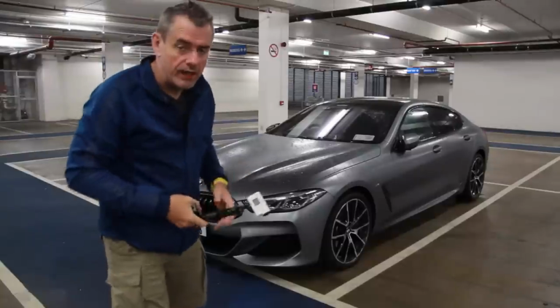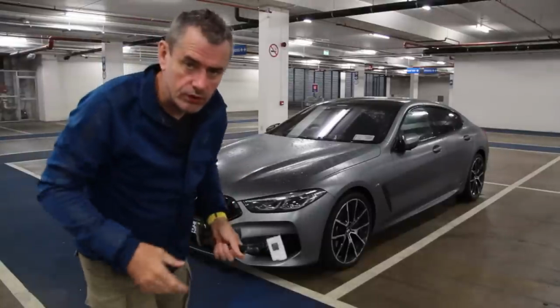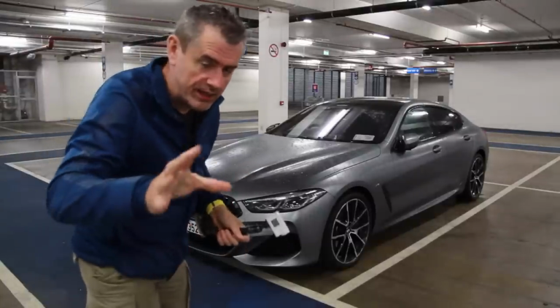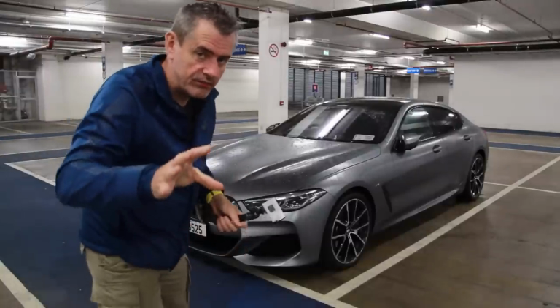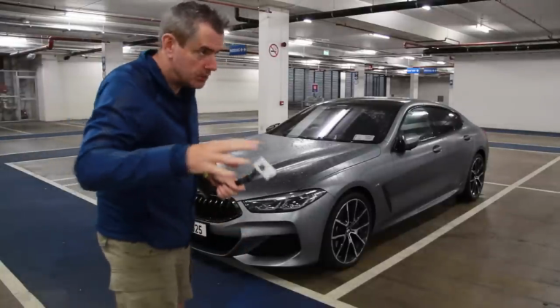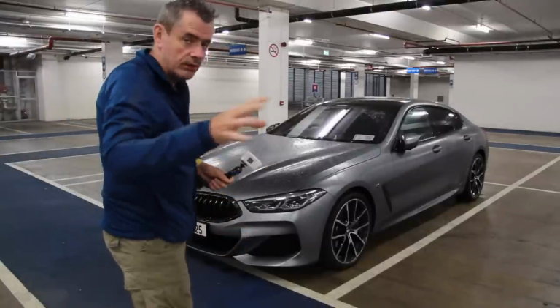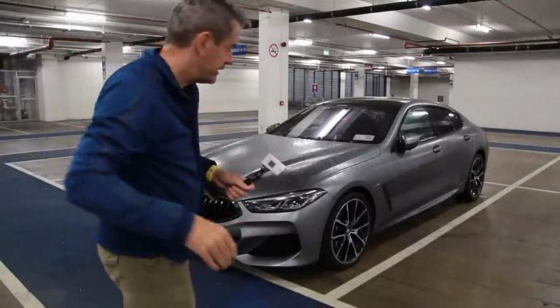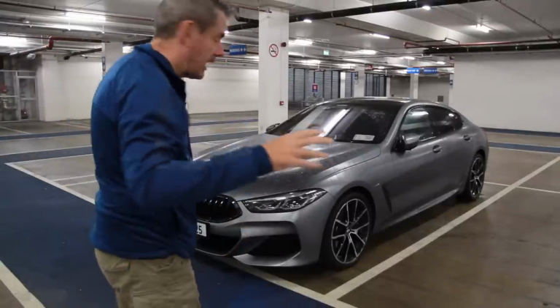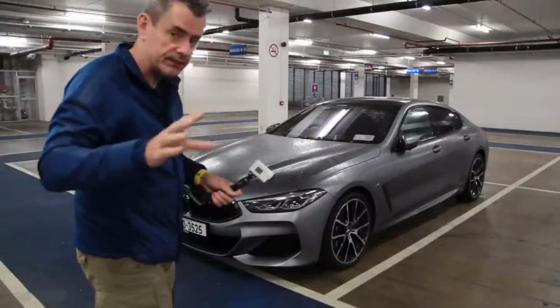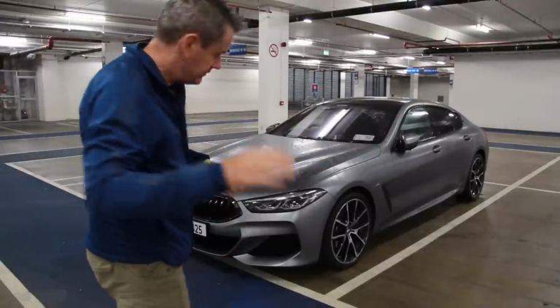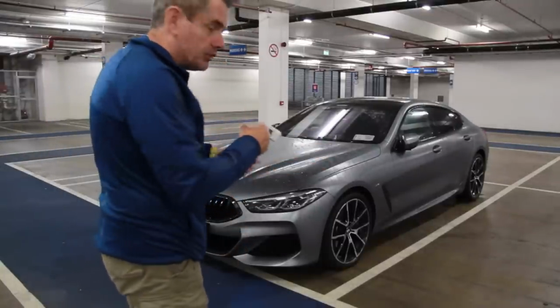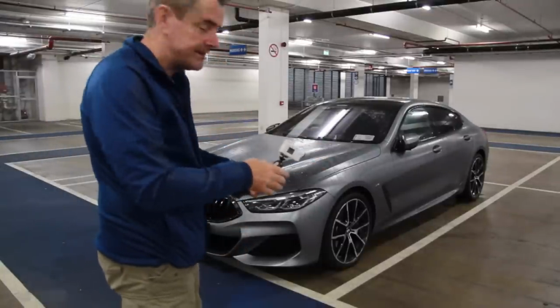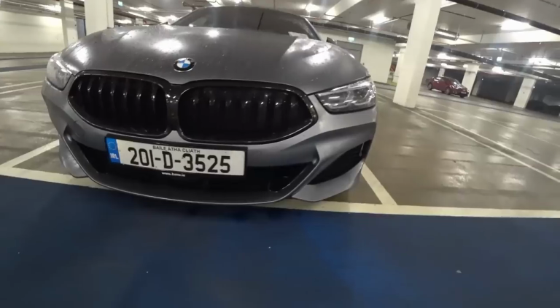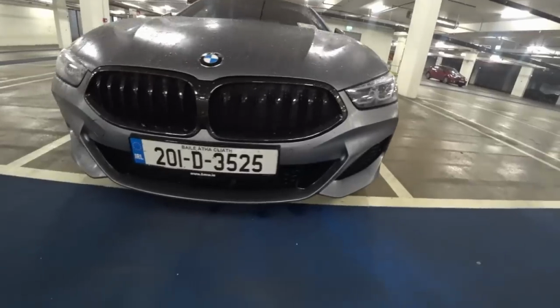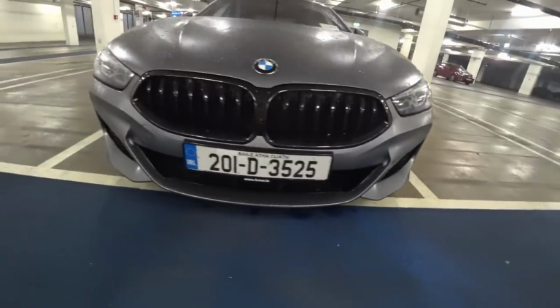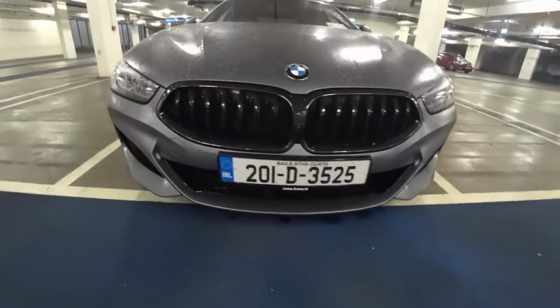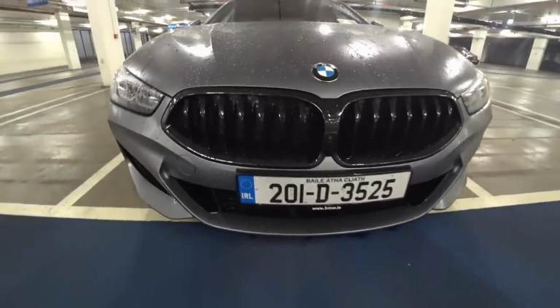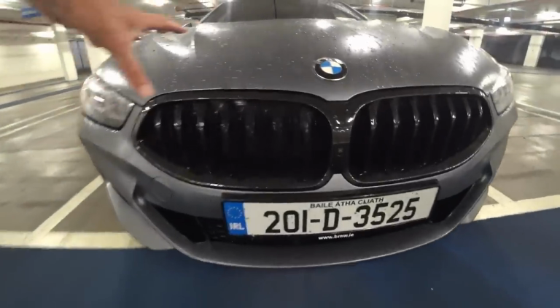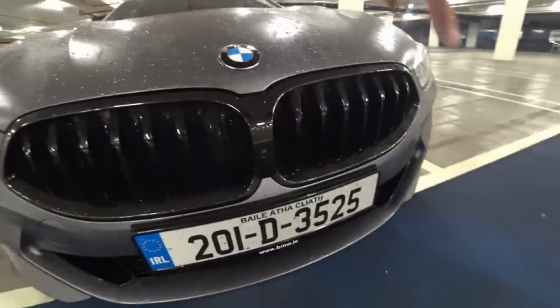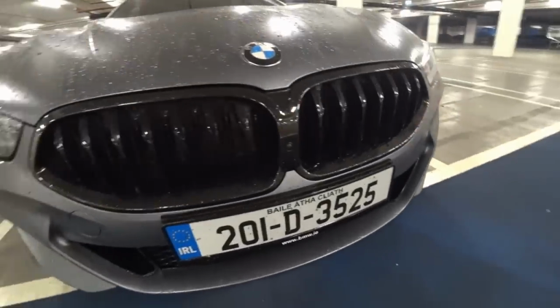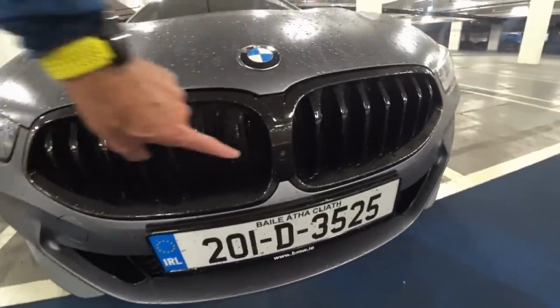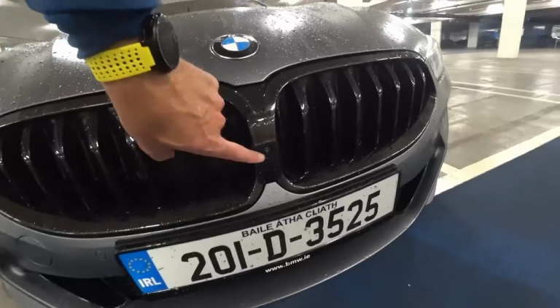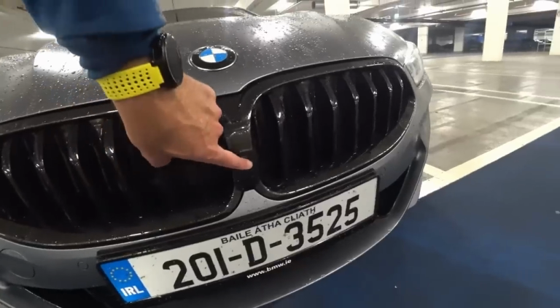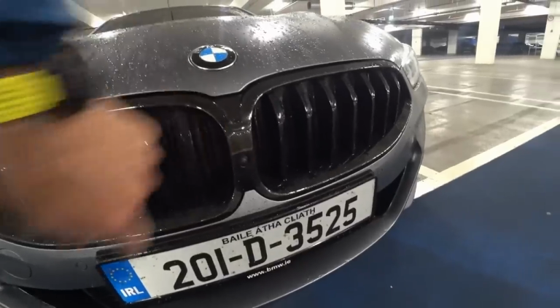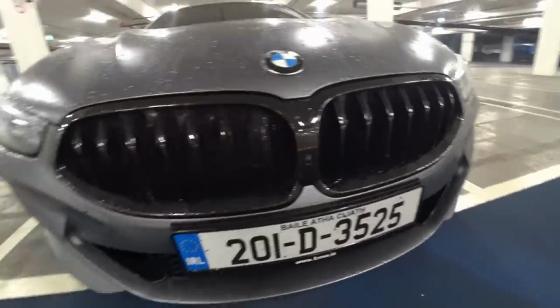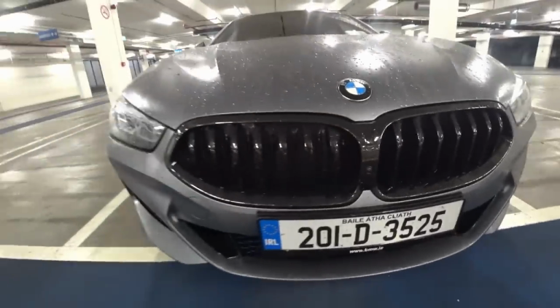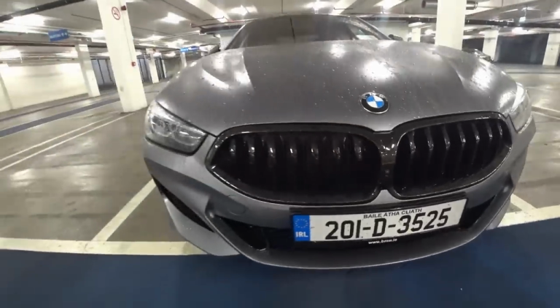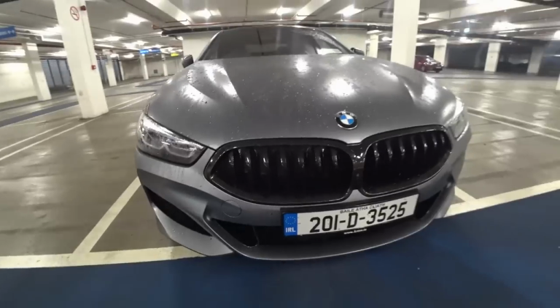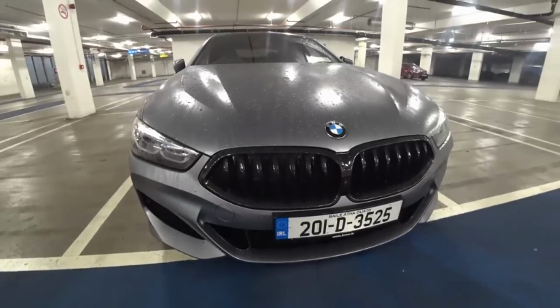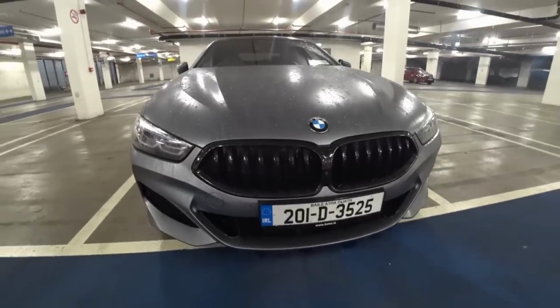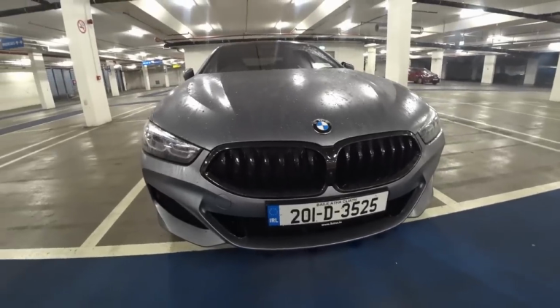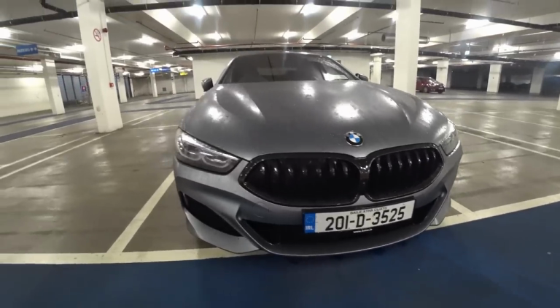We're going to look at the outside of it first, then go around the inside. So you can see it hasn't got the big new BMW grille — it's got the older one. It's got a little camera right in the middle of that grille as well. Very plasticky, but we can live with all of that.